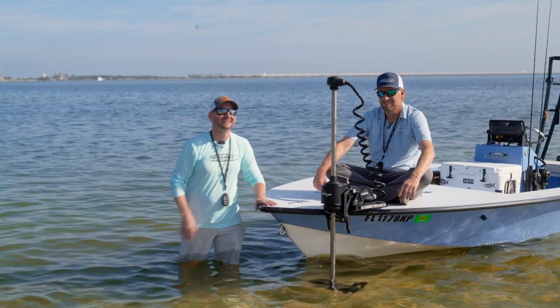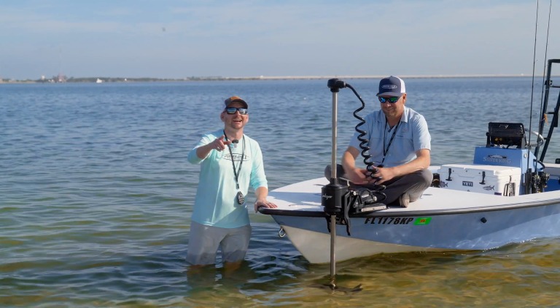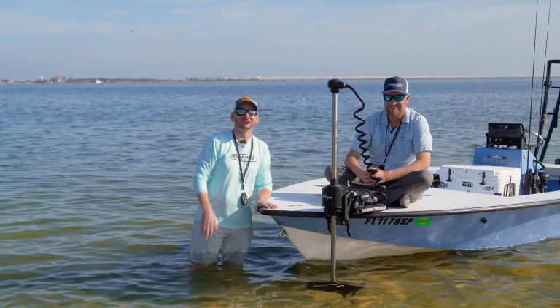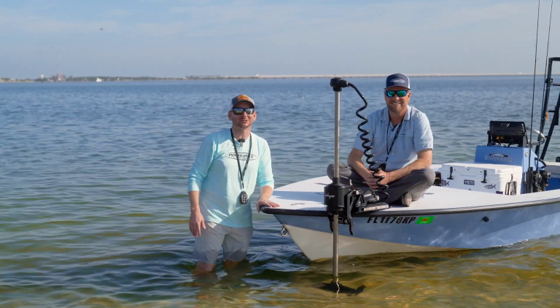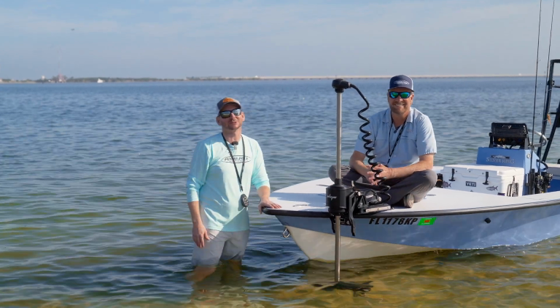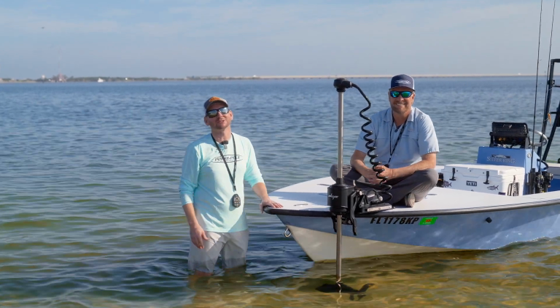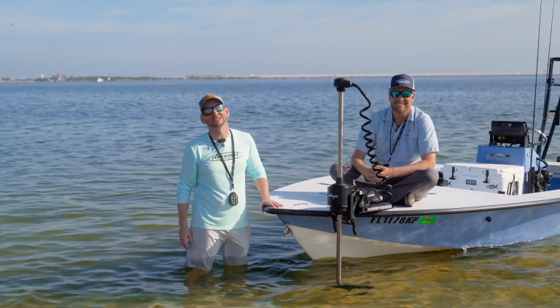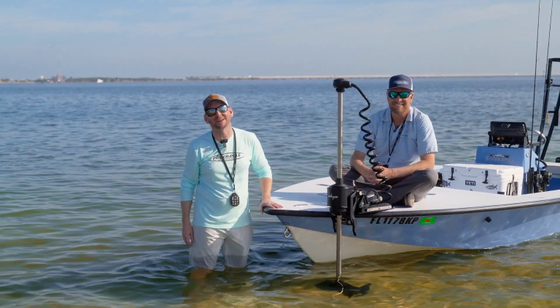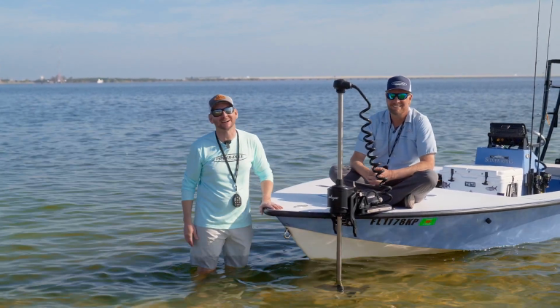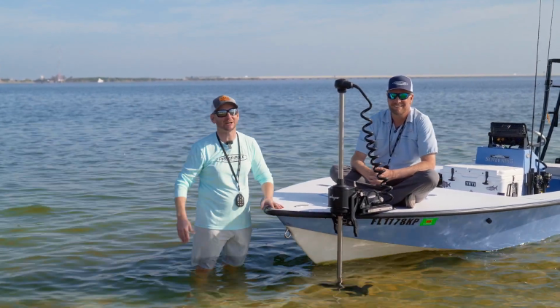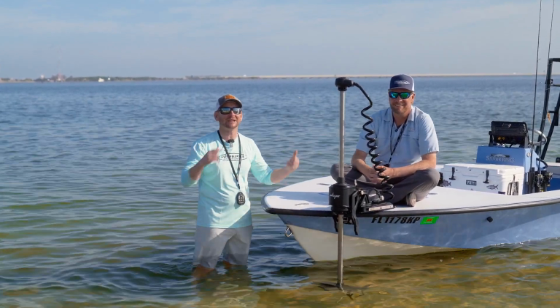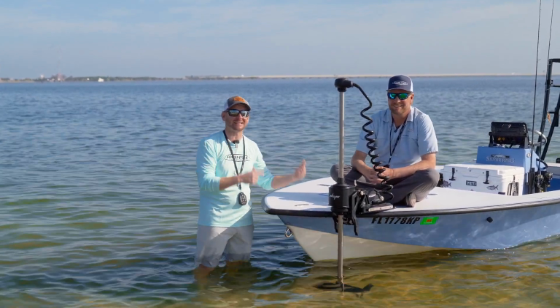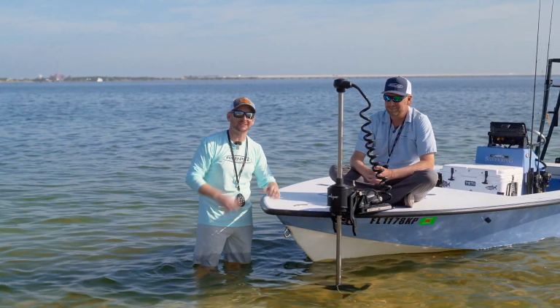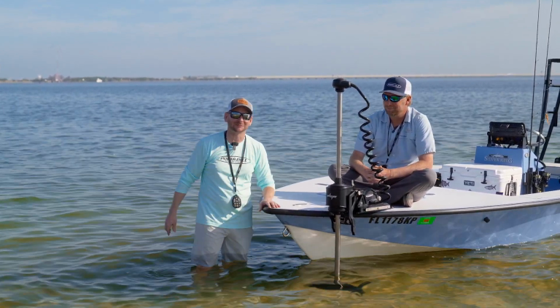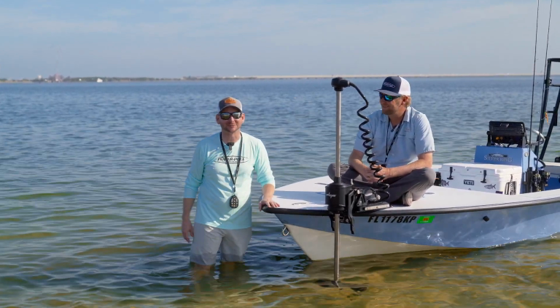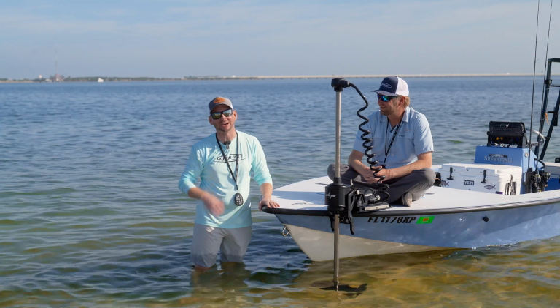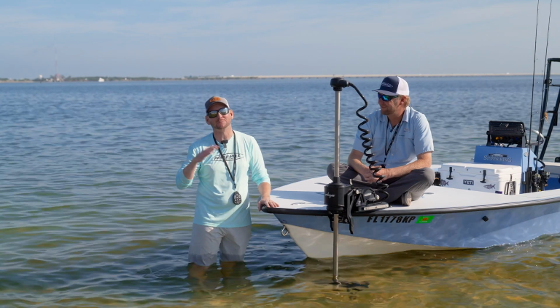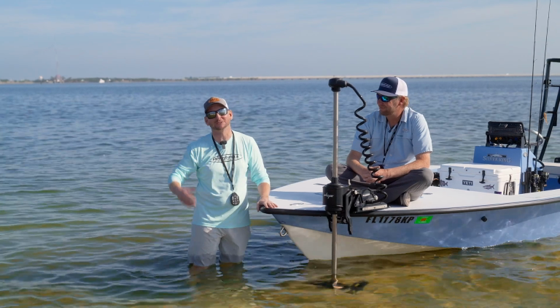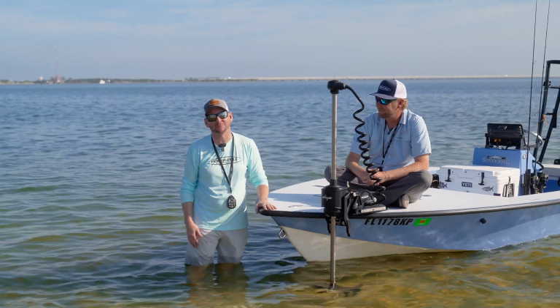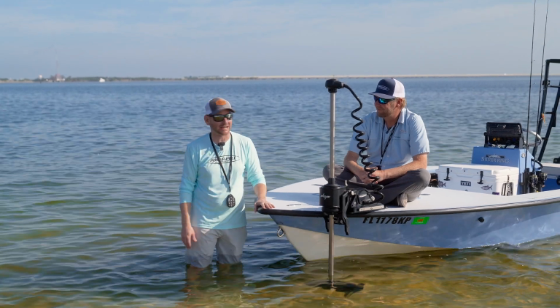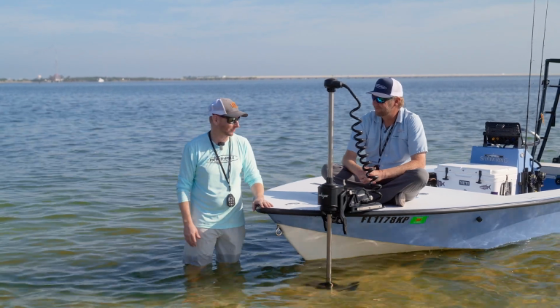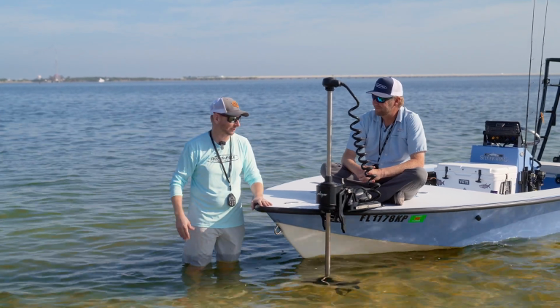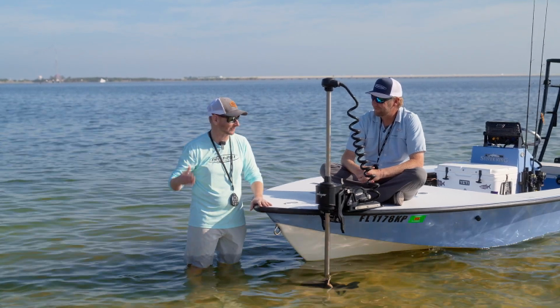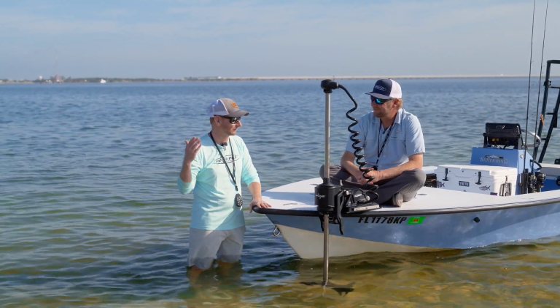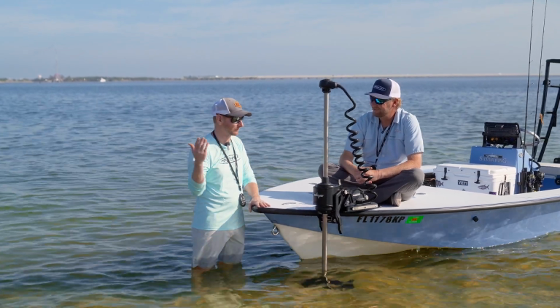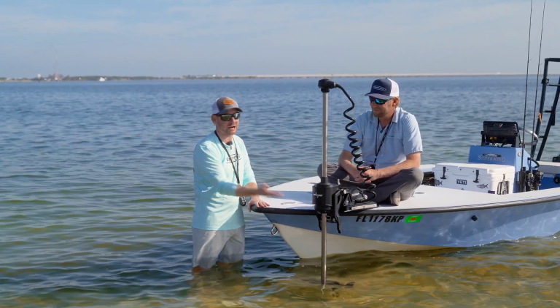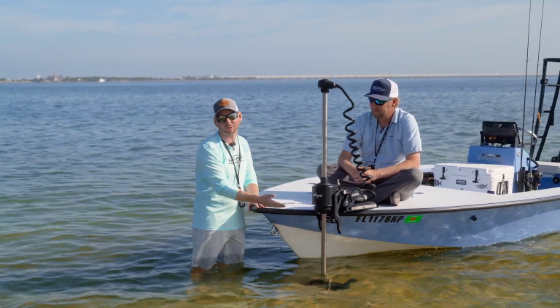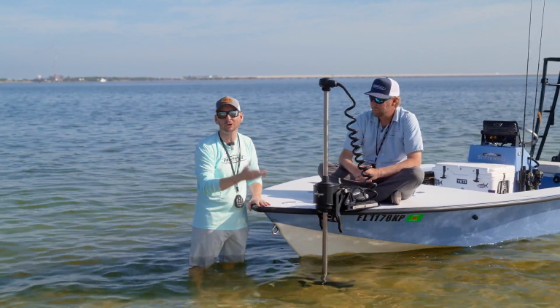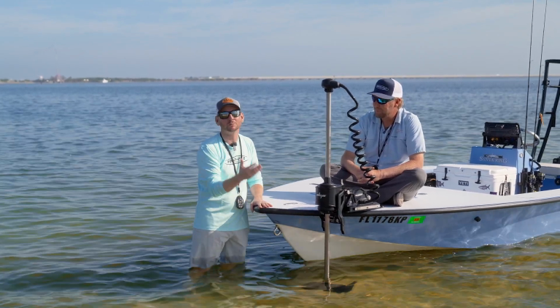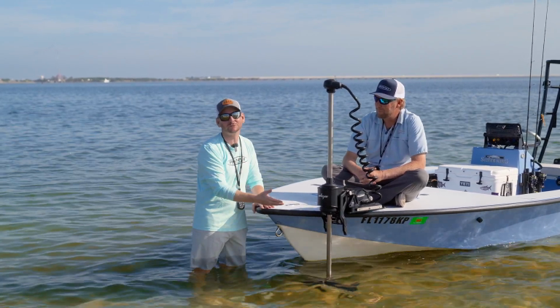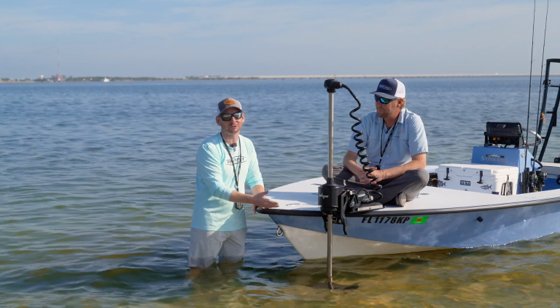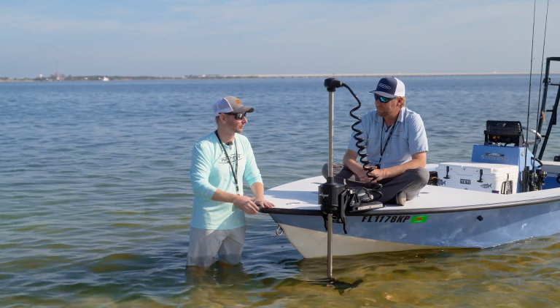Hey everyone, Justin Russell with RussellMarineProducts.com. We've got Dan here from PowerPull out in beautiful Tampa Bay, out here on the flats, and we've got the new PowerPull Move trolling motor.